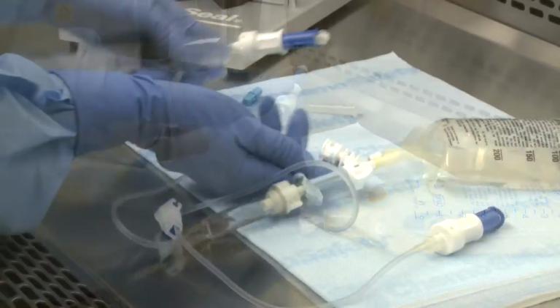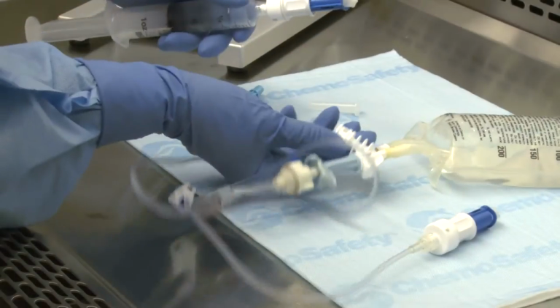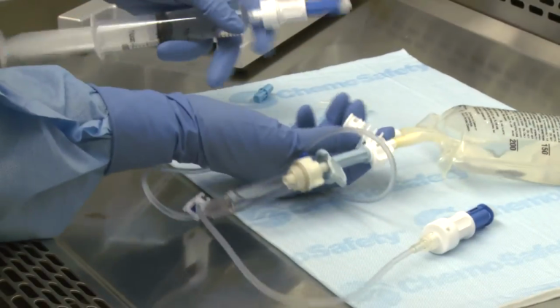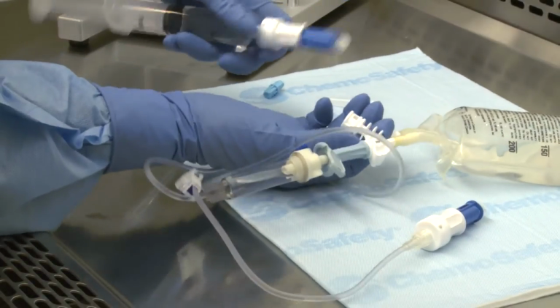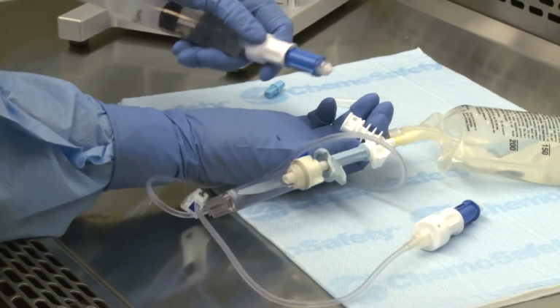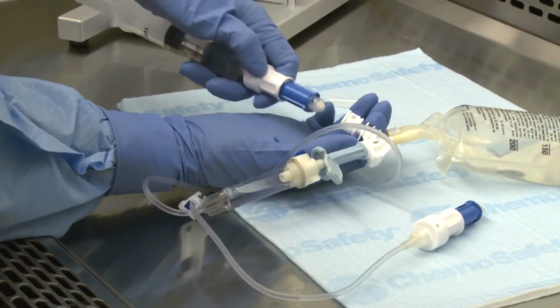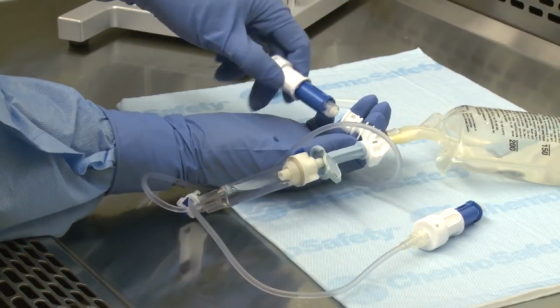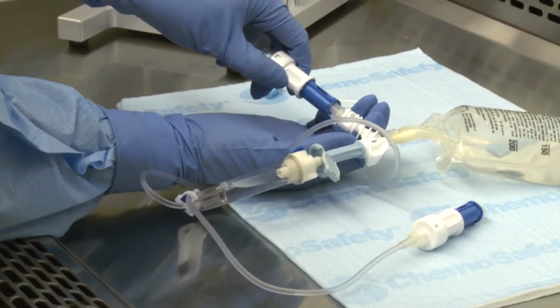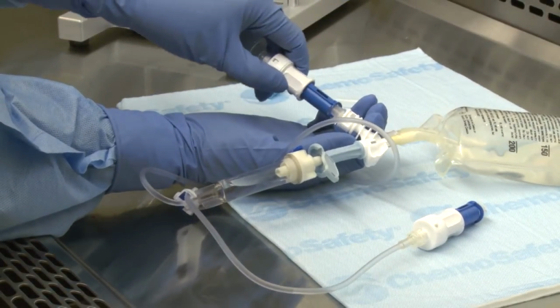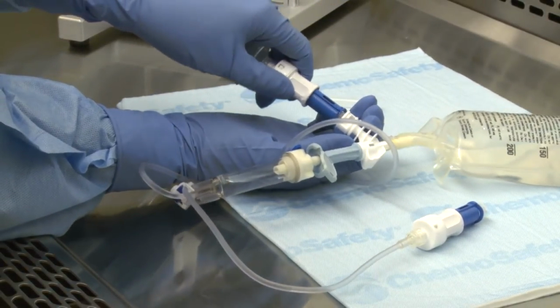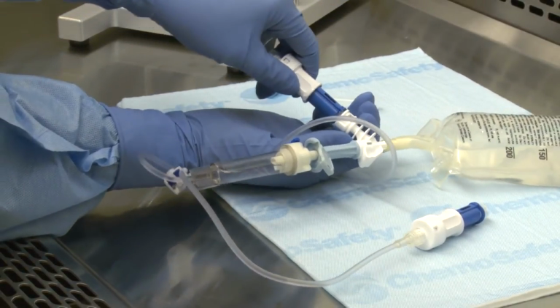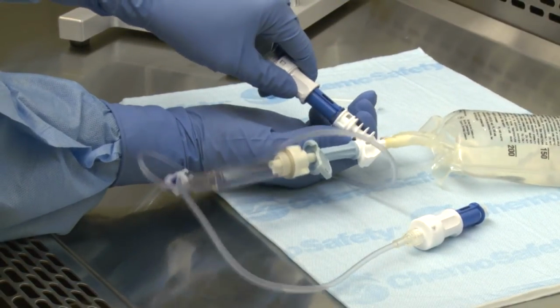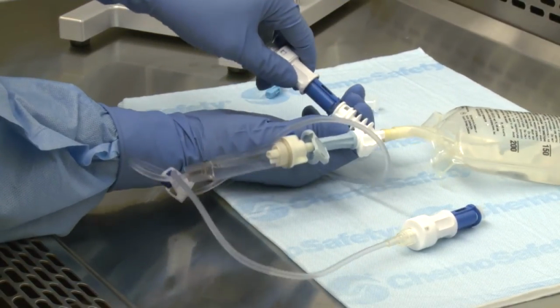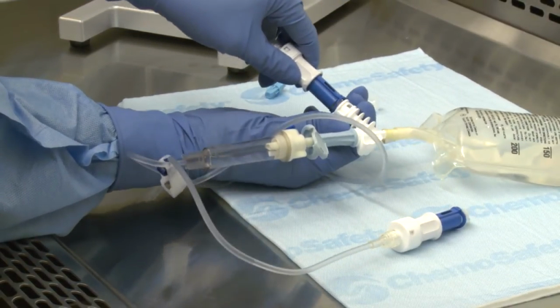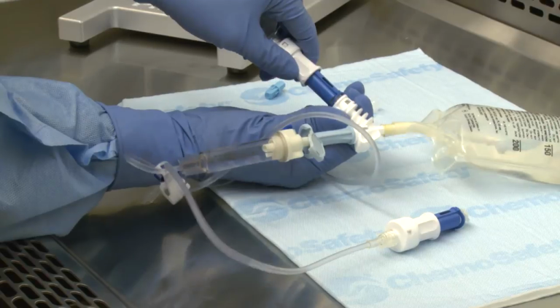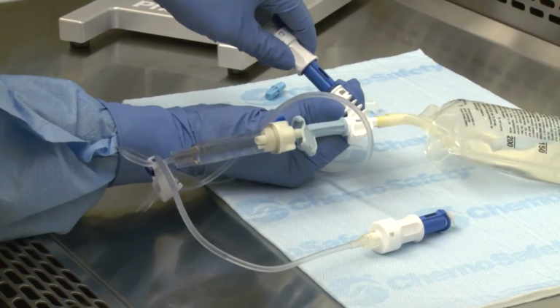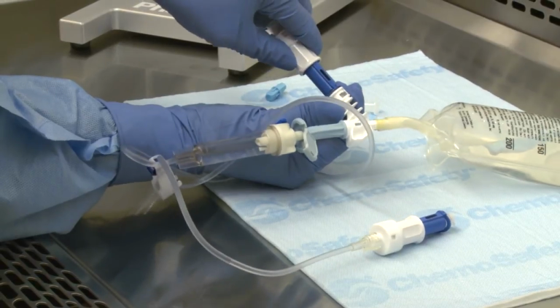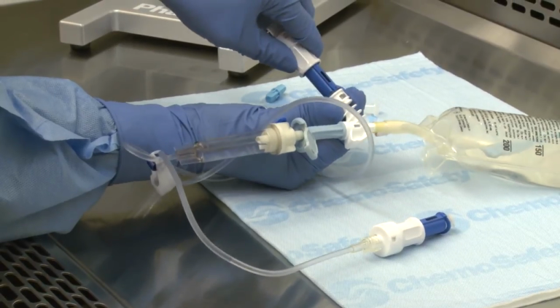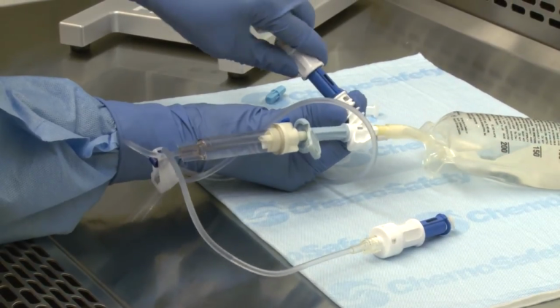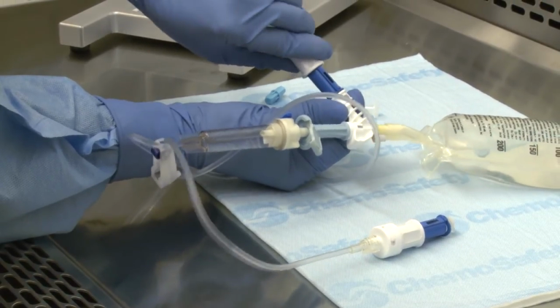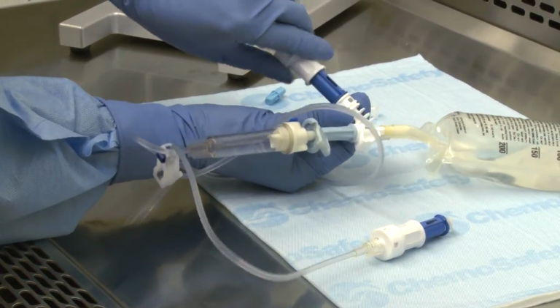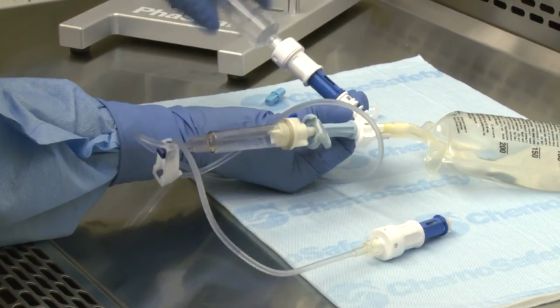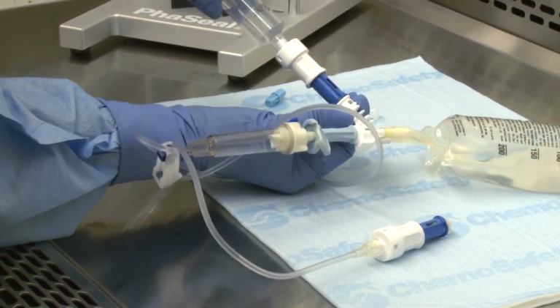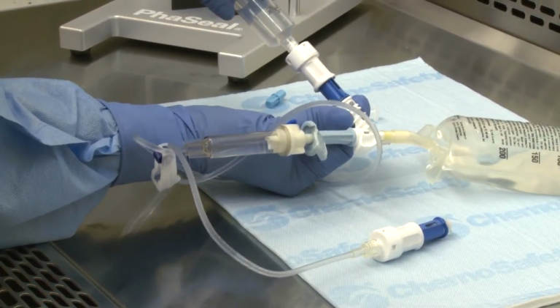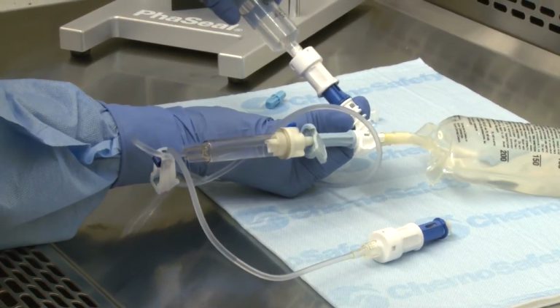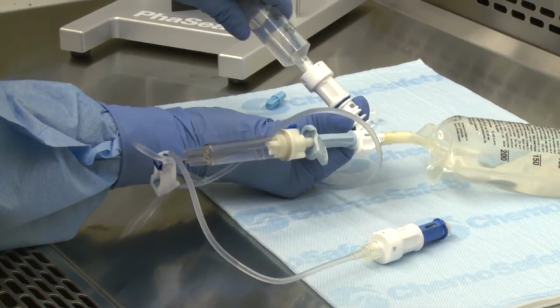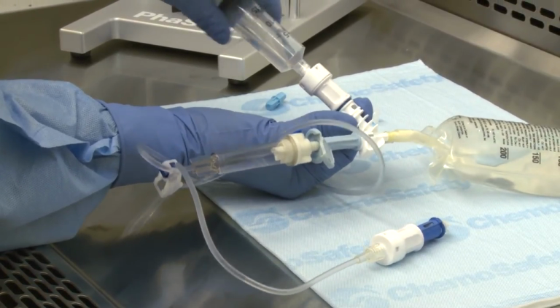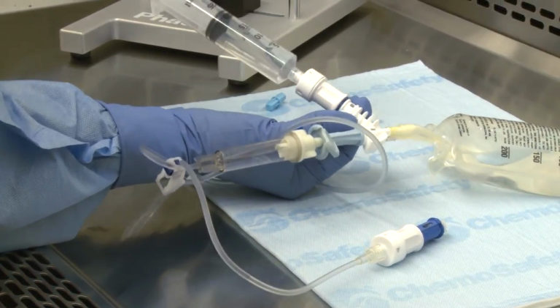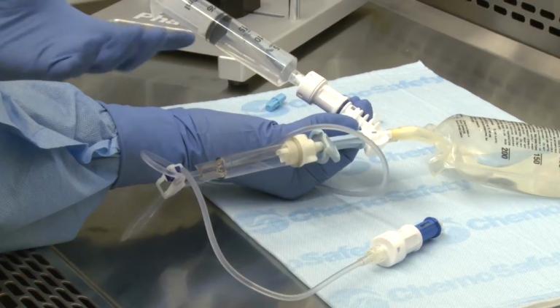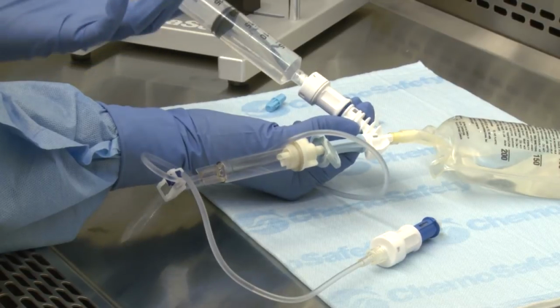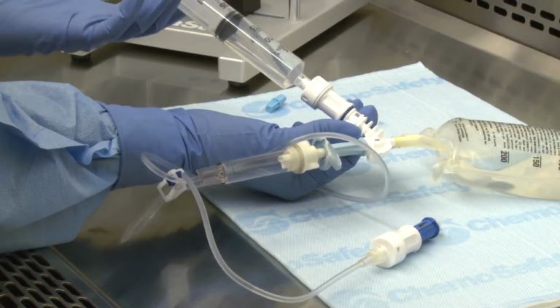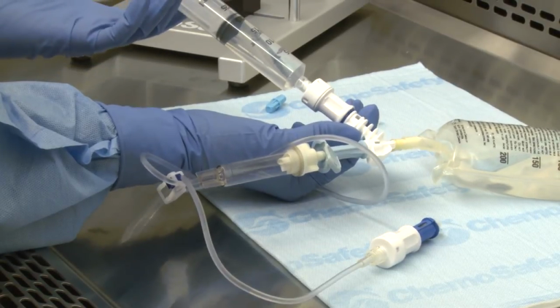Next, engage the prepared BD-facil syringe unit to the connection interface on the infusion adapter. Engage the syringe unit using the push-turn-push technique and push the drug into the IV bag.